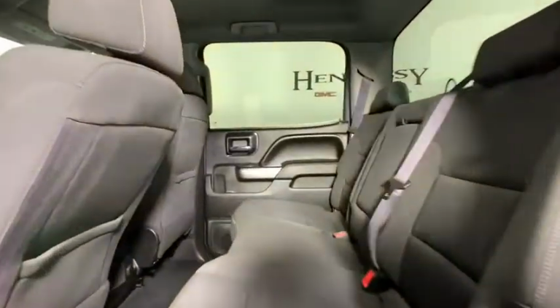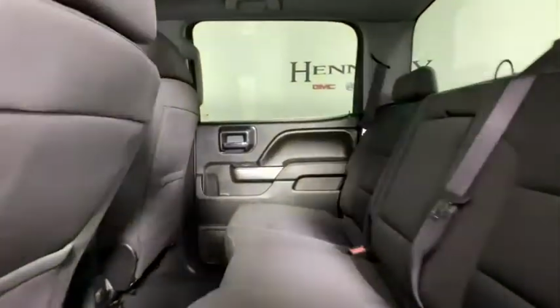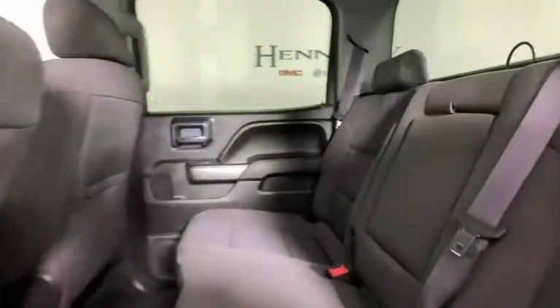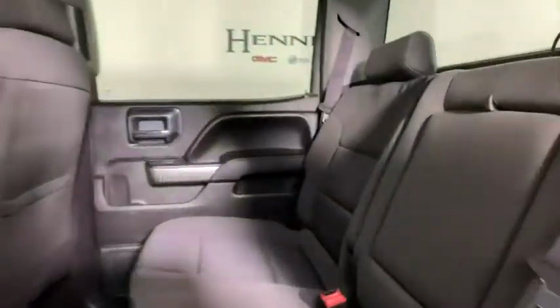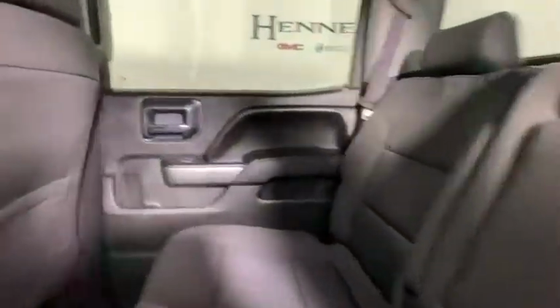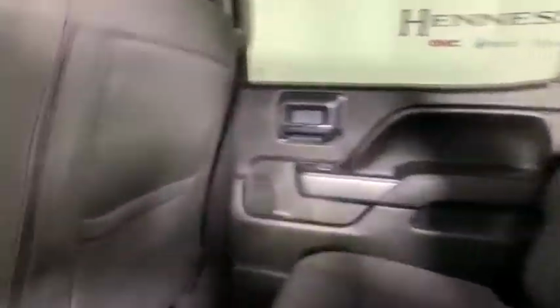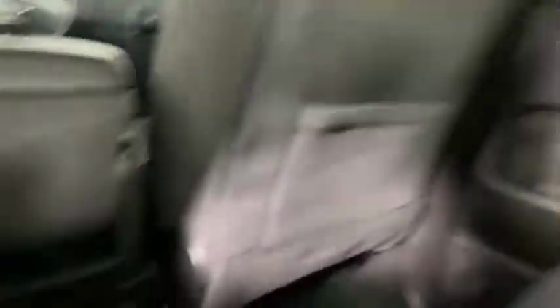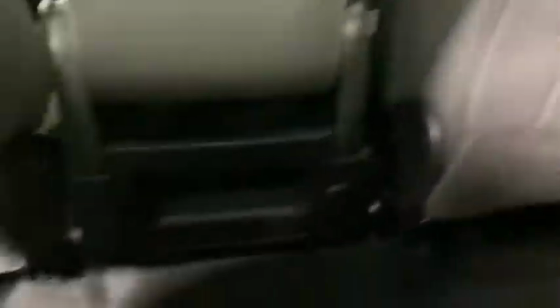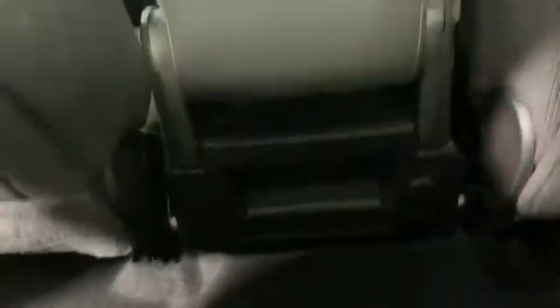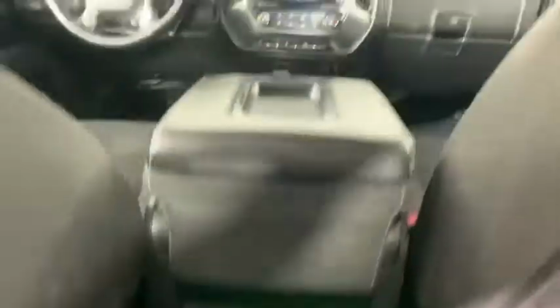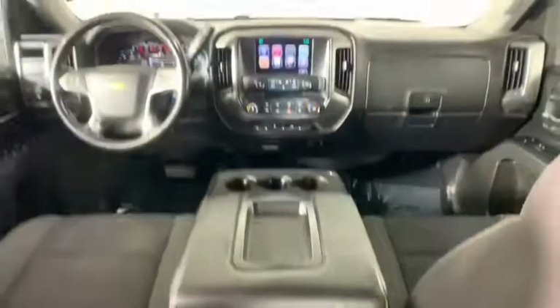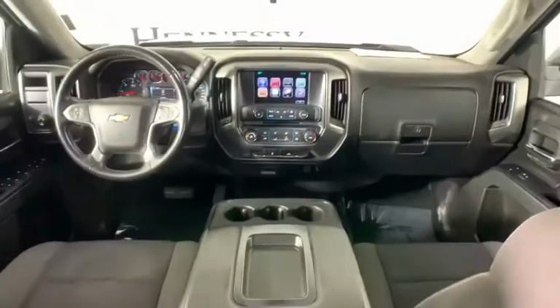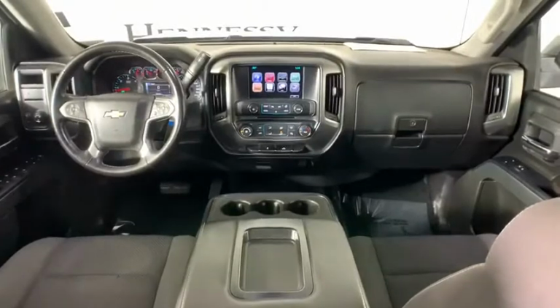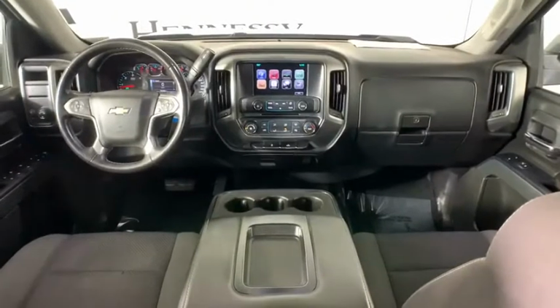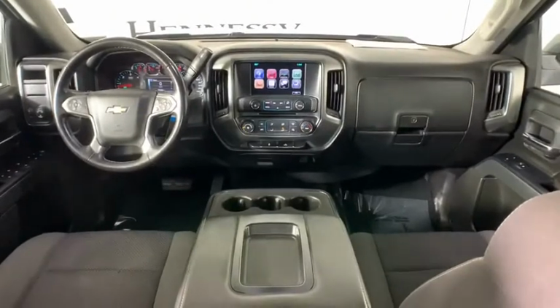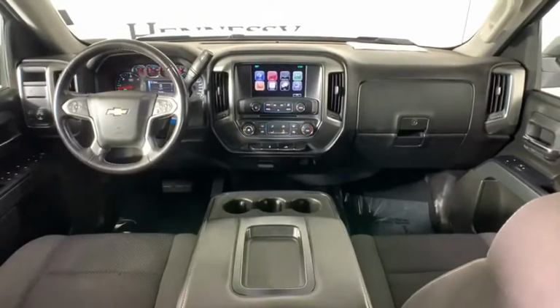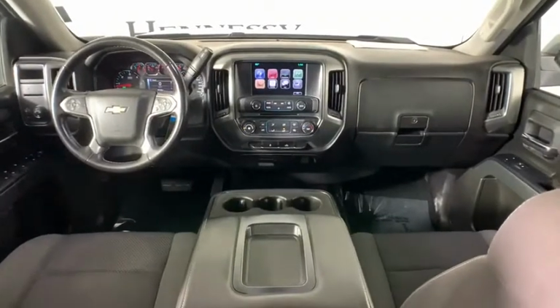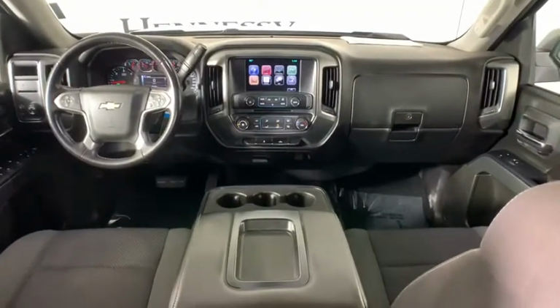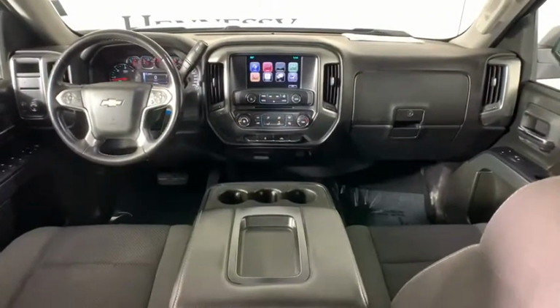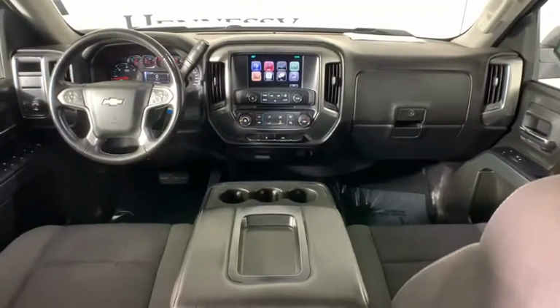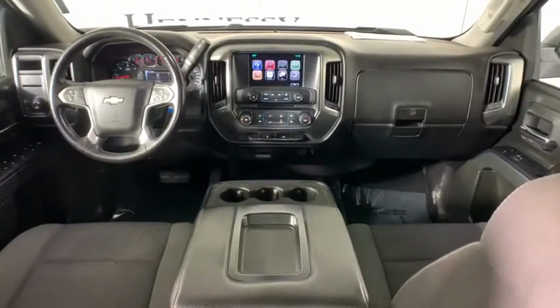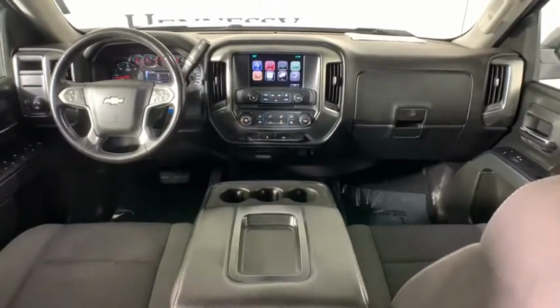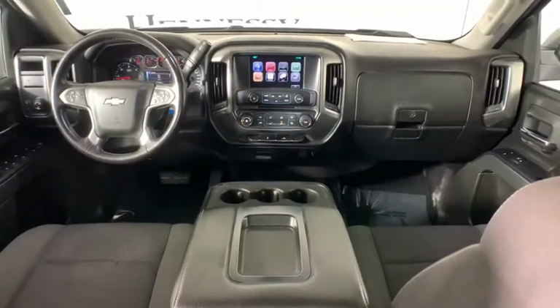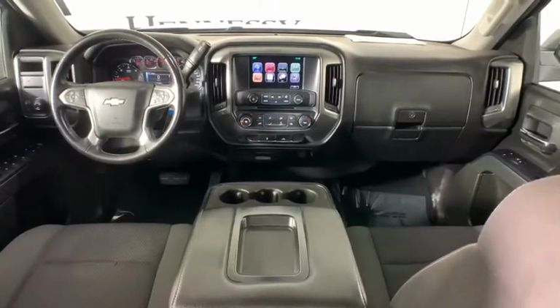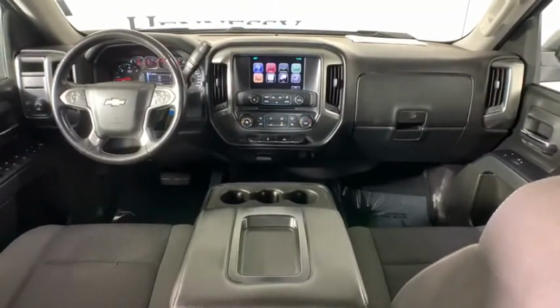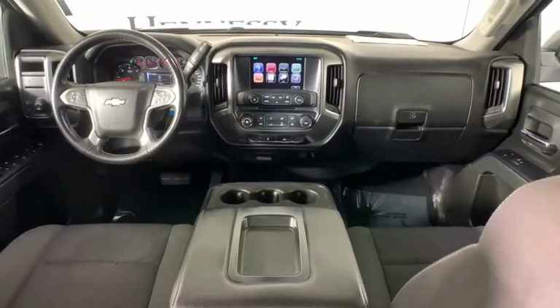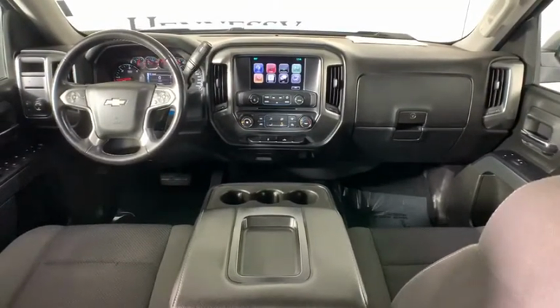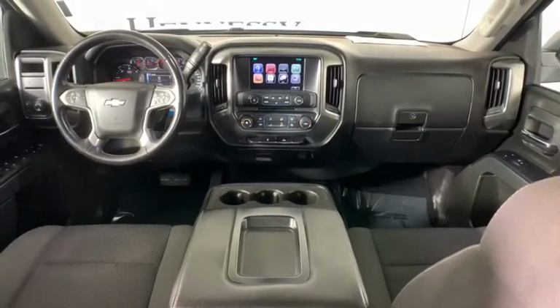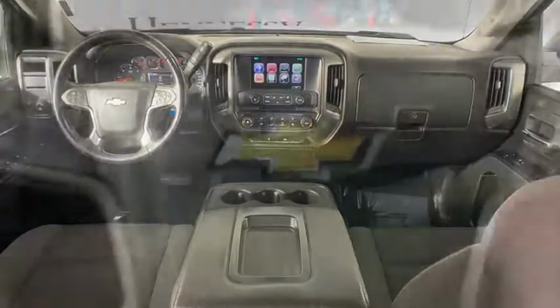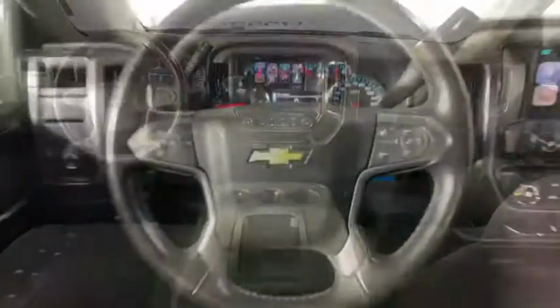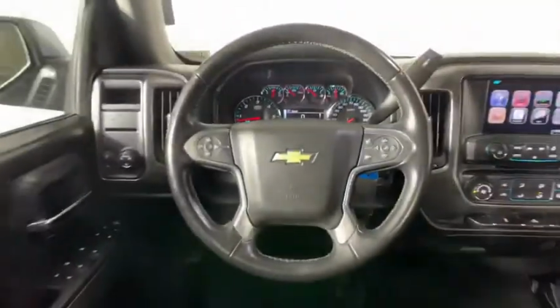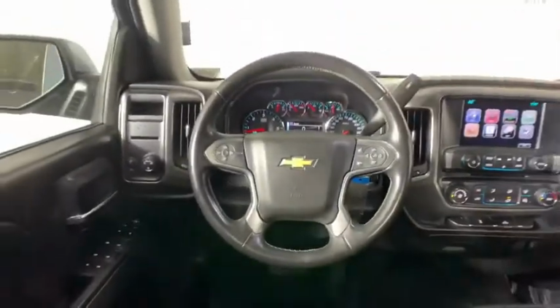Trip computer, power windows, CD player, electronic stability control, compass, brake assist, remote keyless entry, panic alarm, Sirius satellite radio.